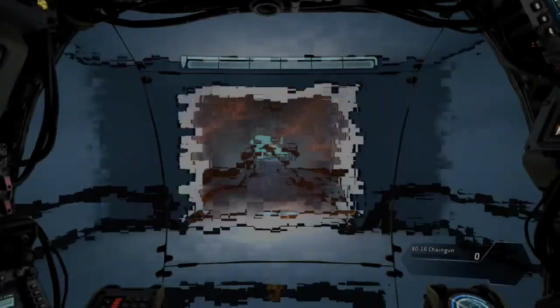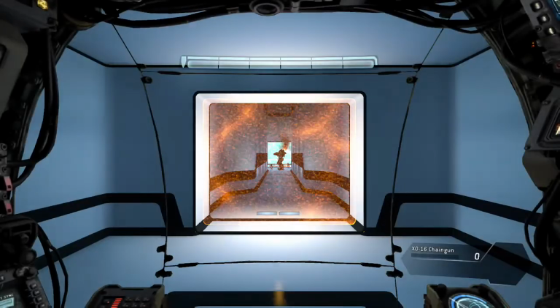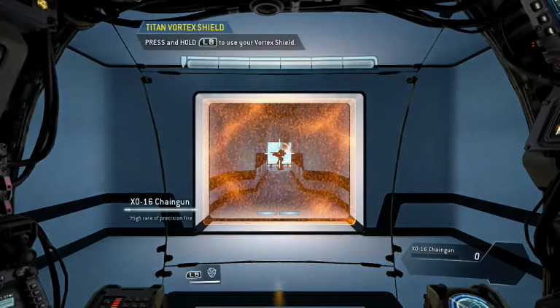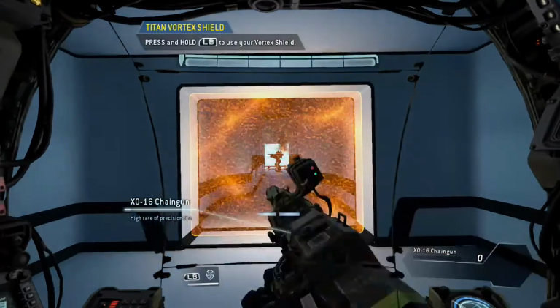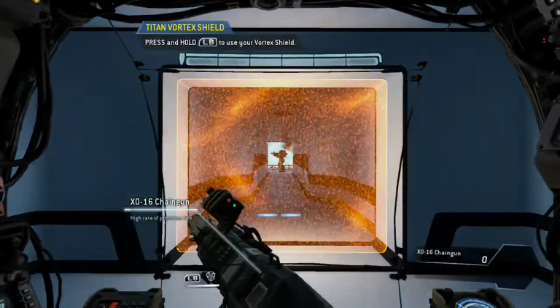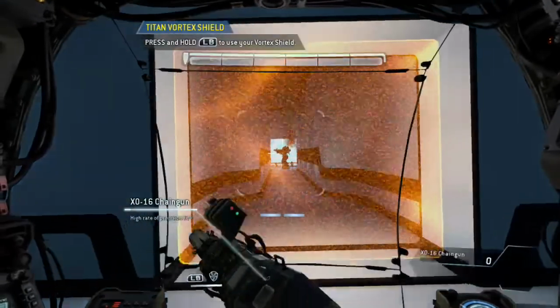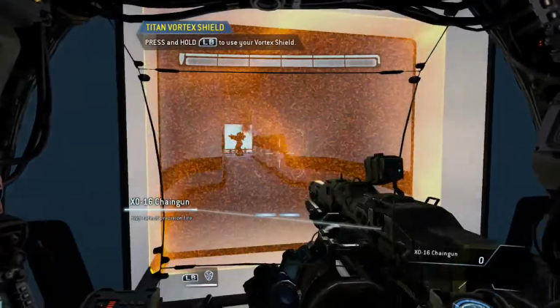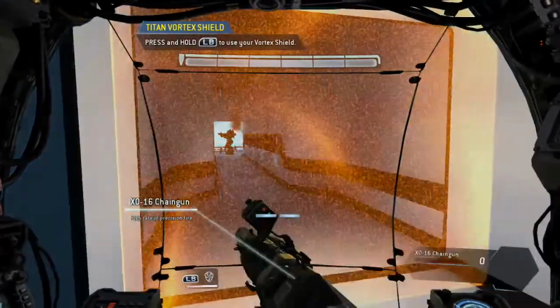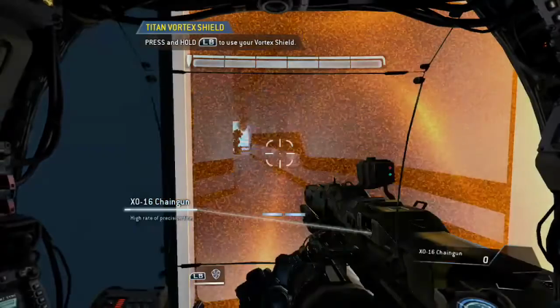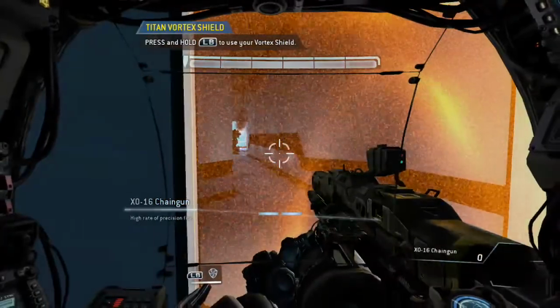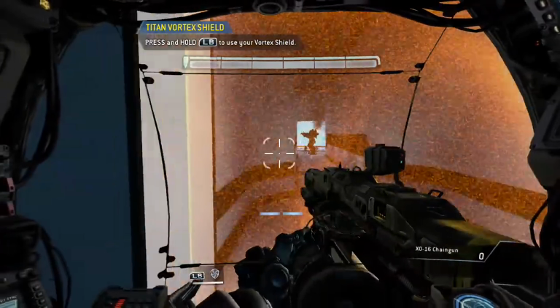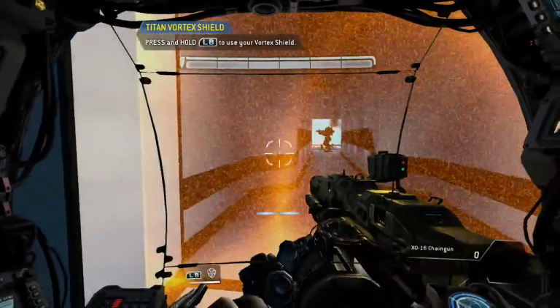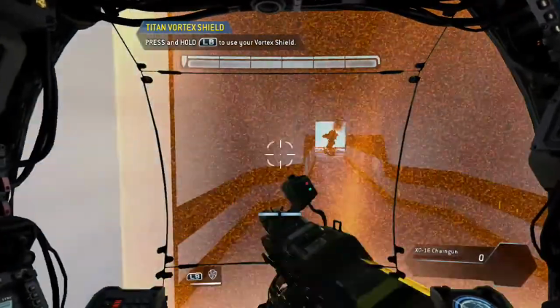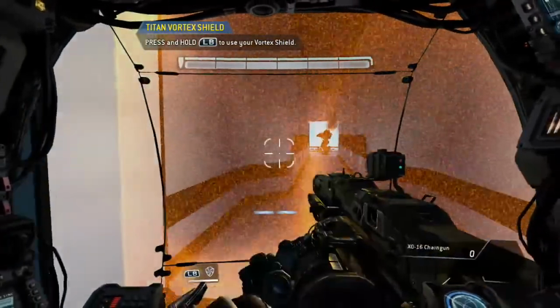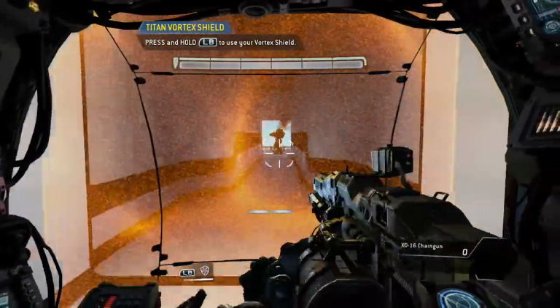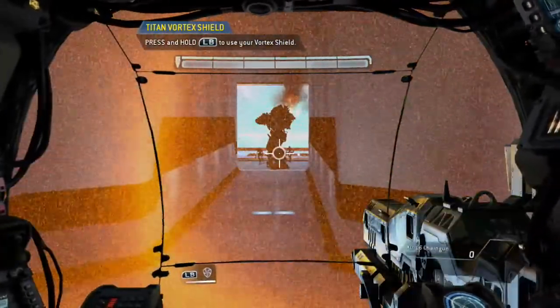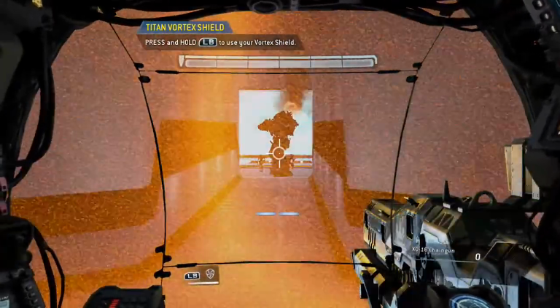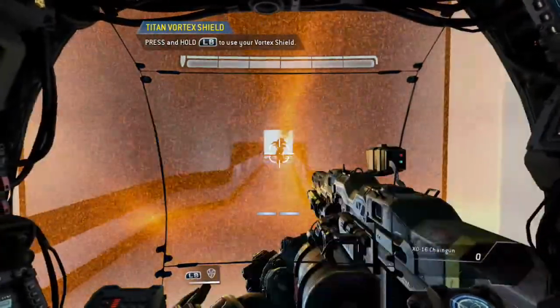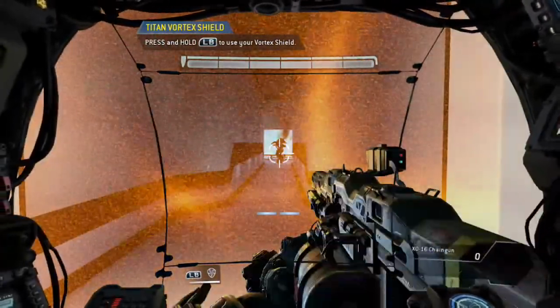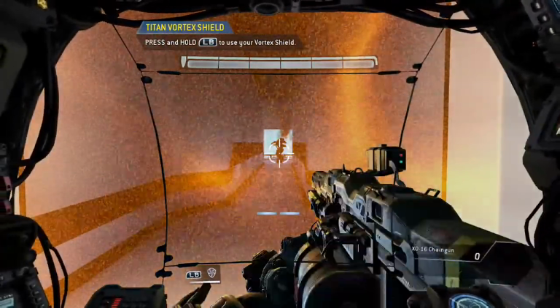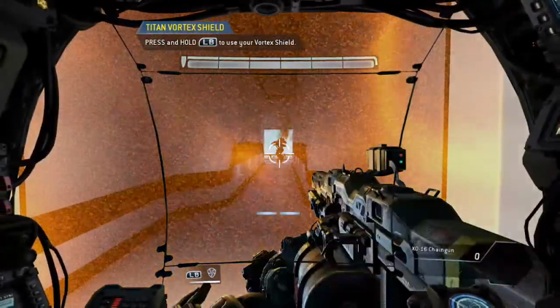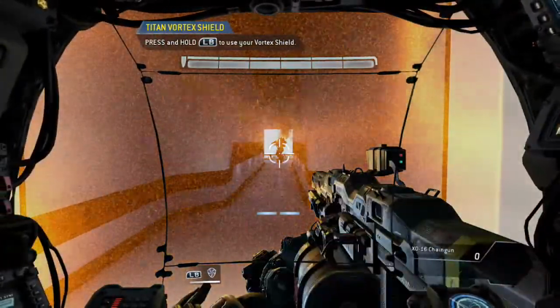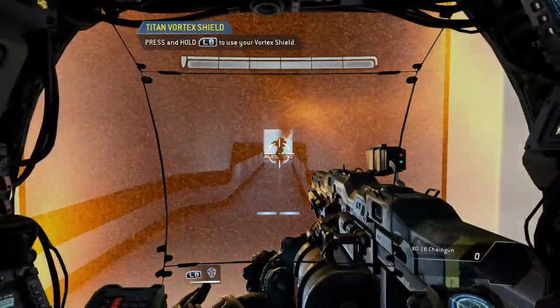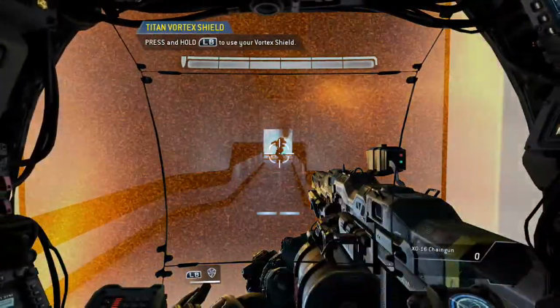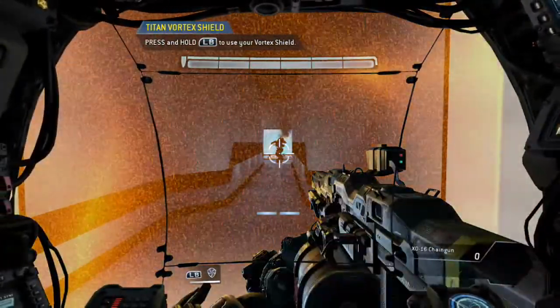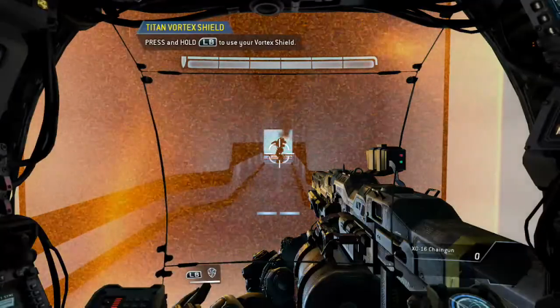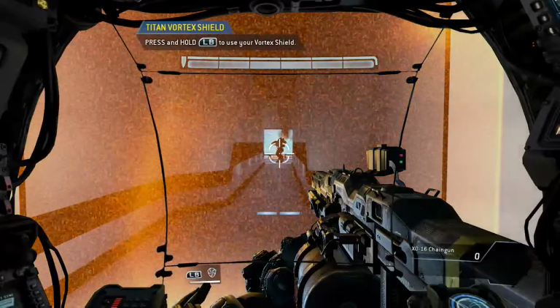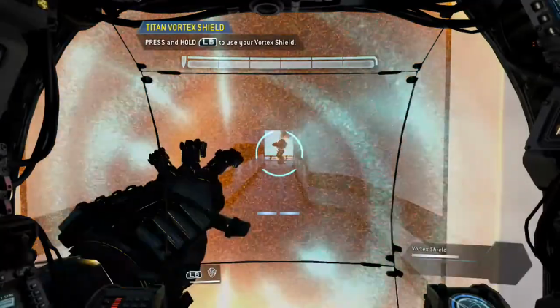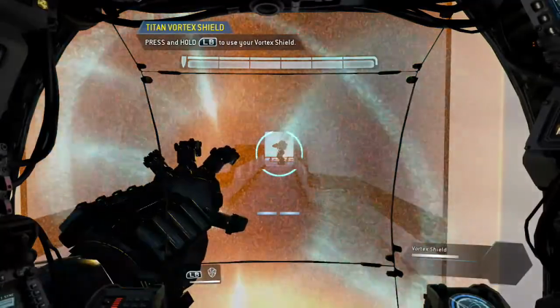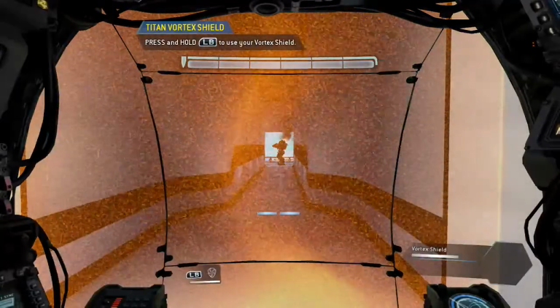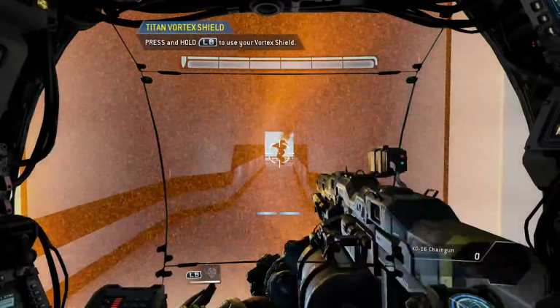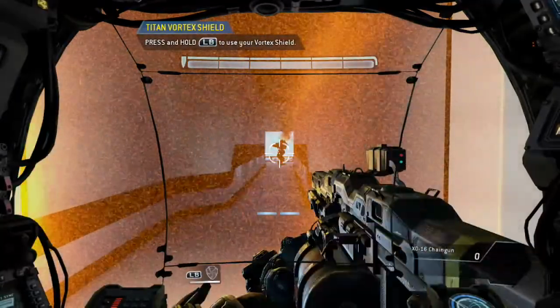To defend against ranged threats, Titans can be equipped with the vortex shield. This weapon absorbs incoming ballistics for a limited time, then refires them.